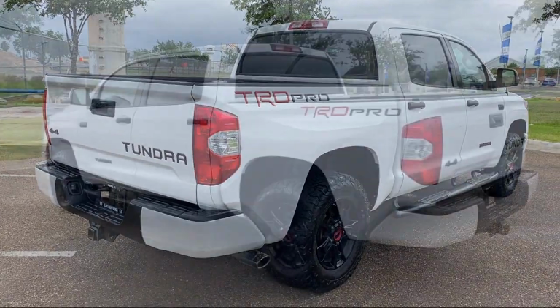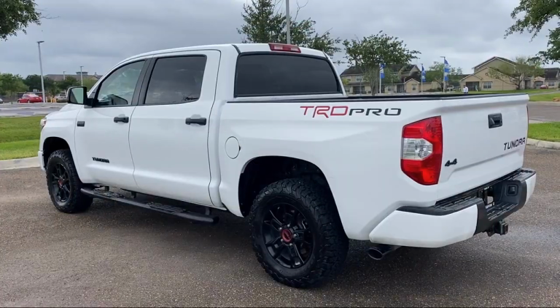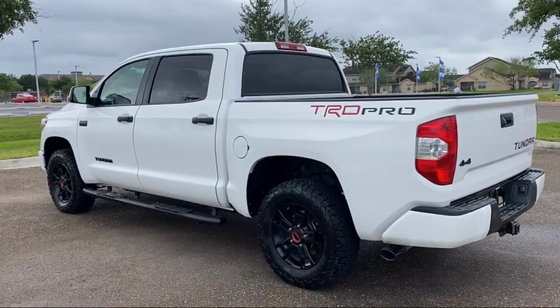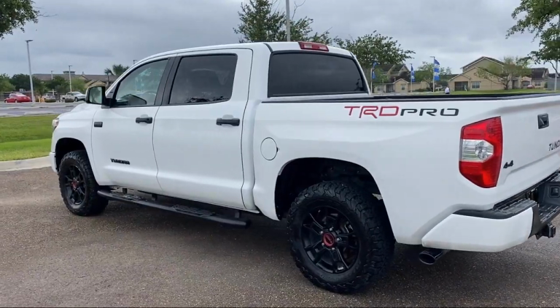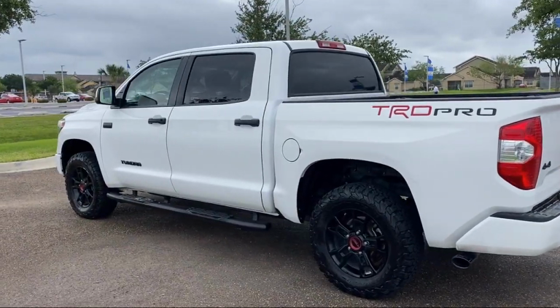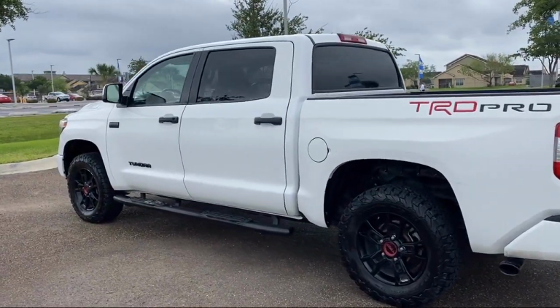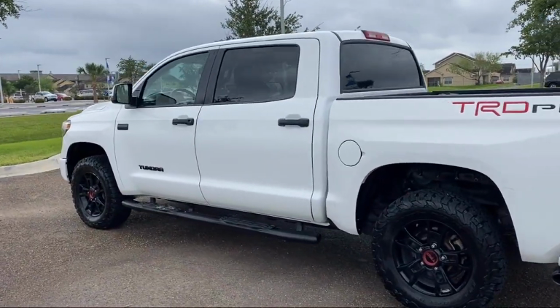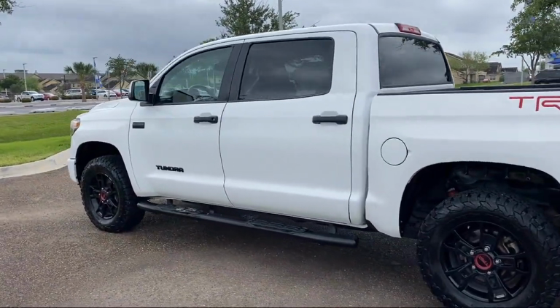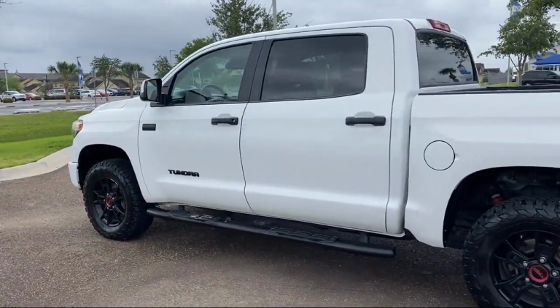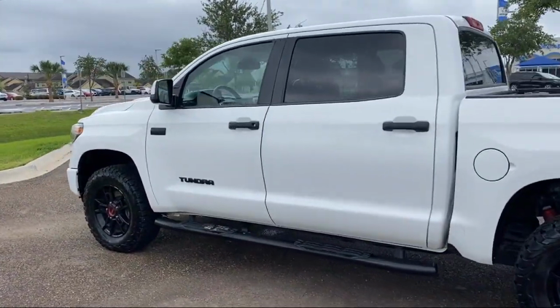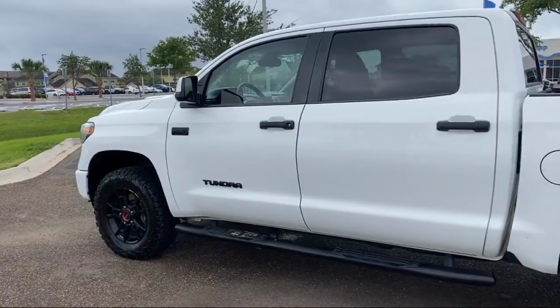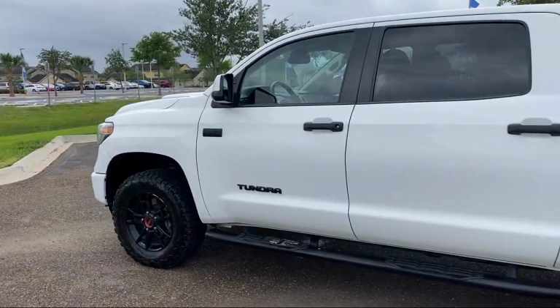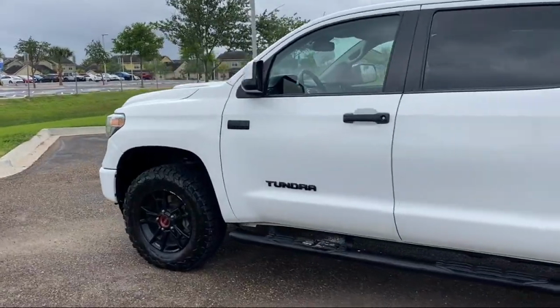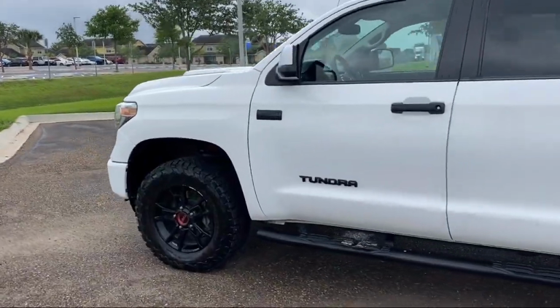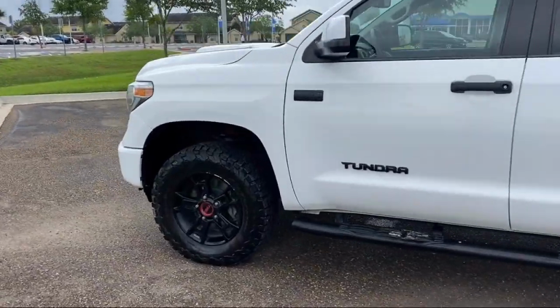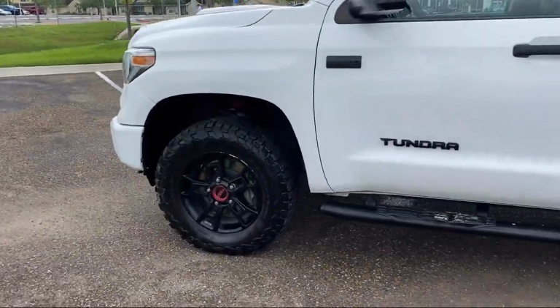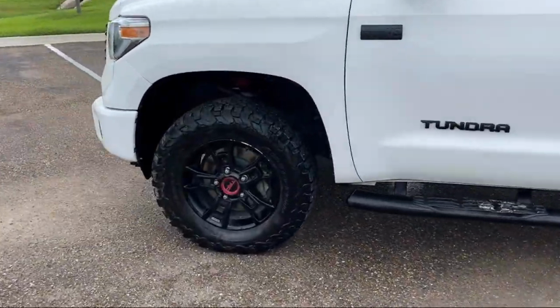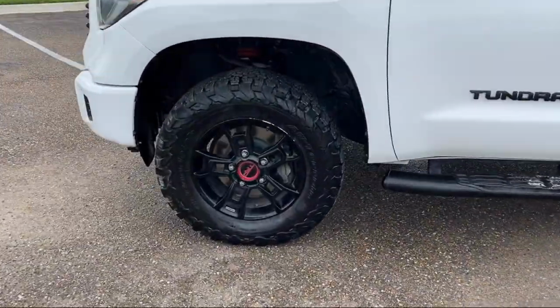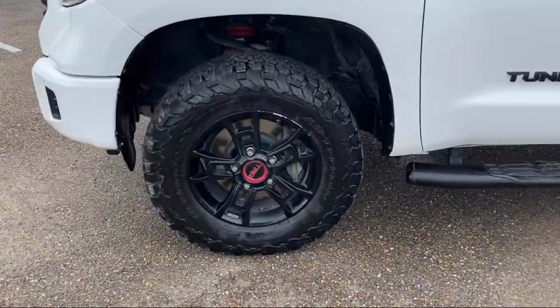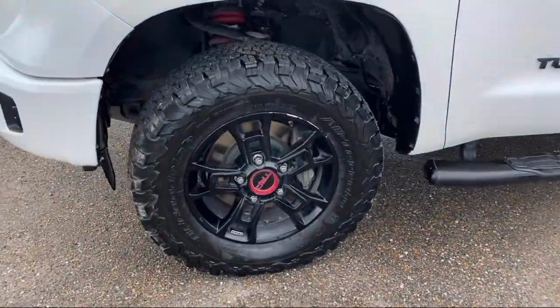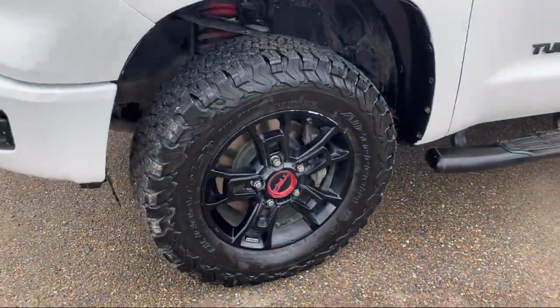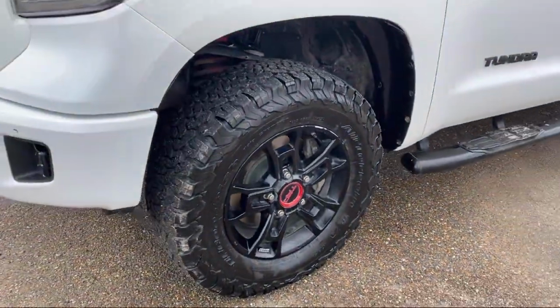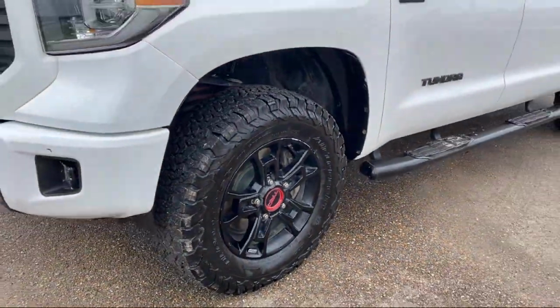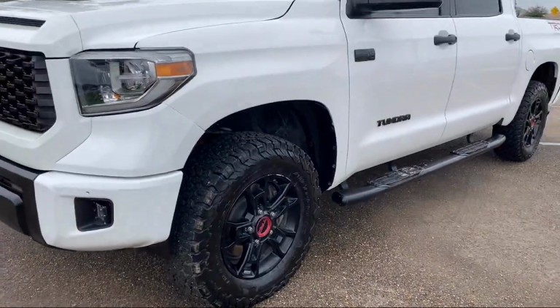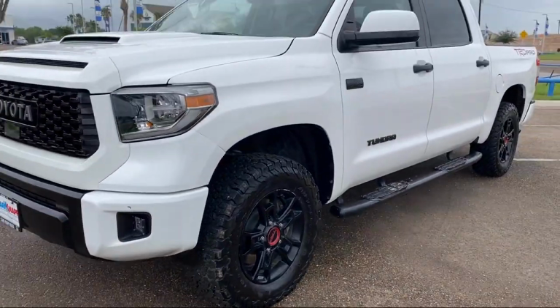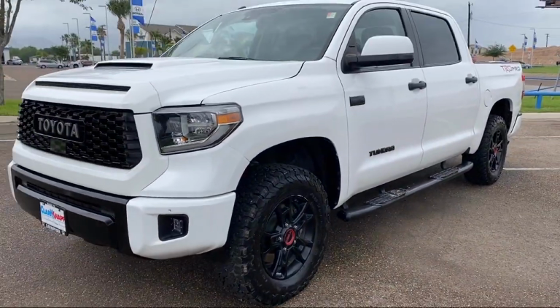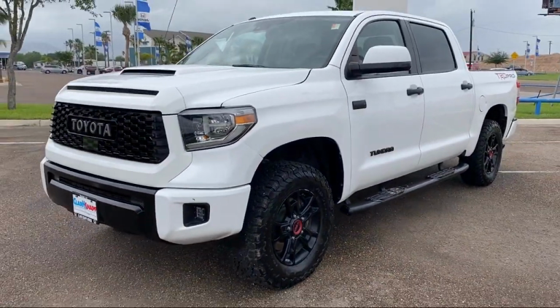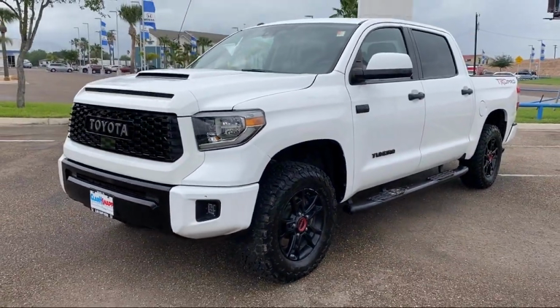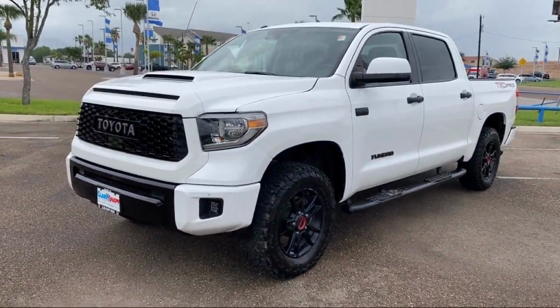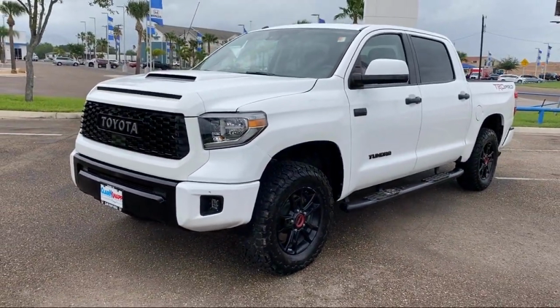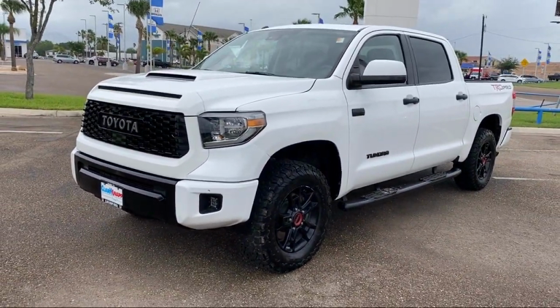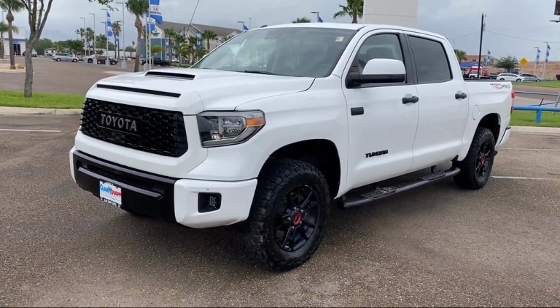Homelink, Rear View Camera, Fully Automatic Headlights, Auto High Beam Headlamp Control, Keyless Entry, Homelink Universal Transceiver, and has less than 75,000 miles on the odometer.